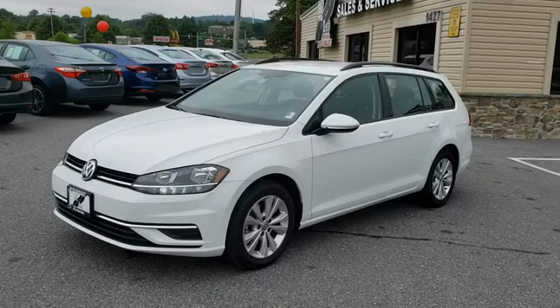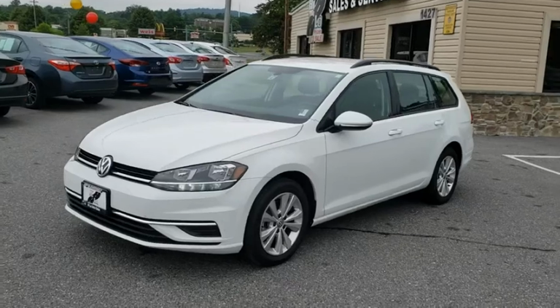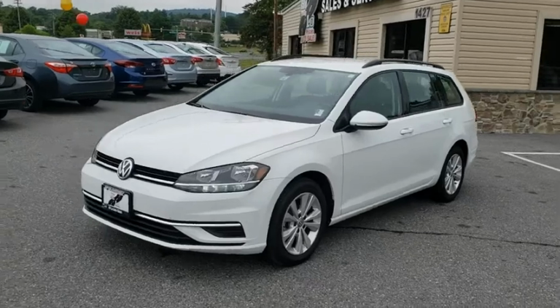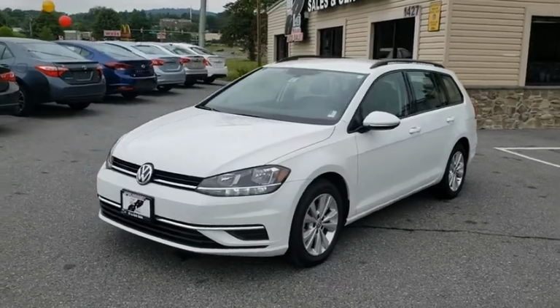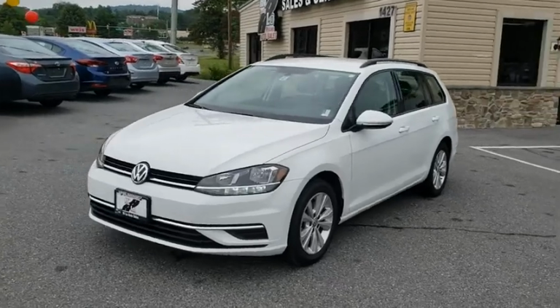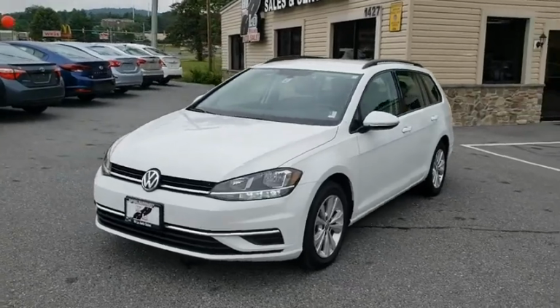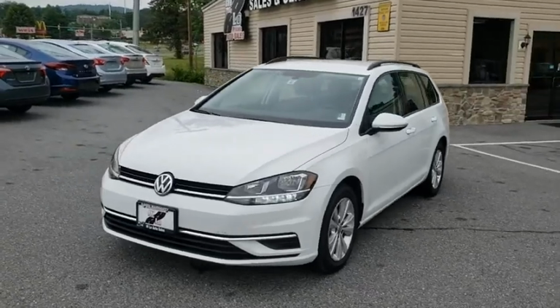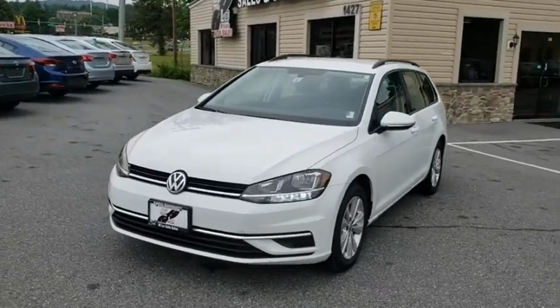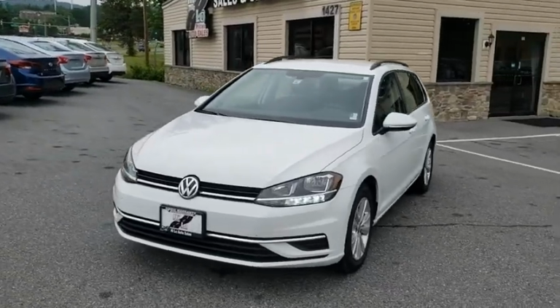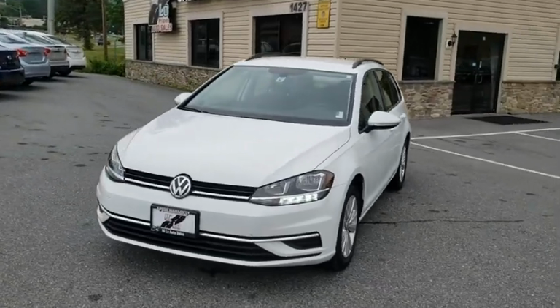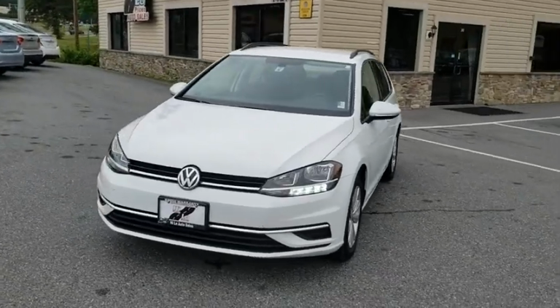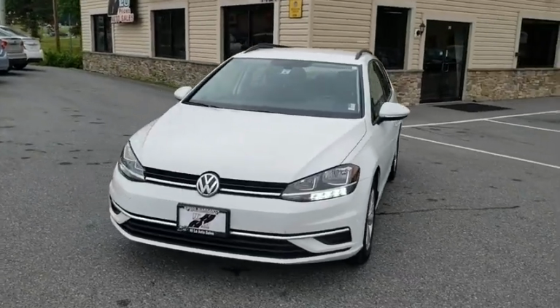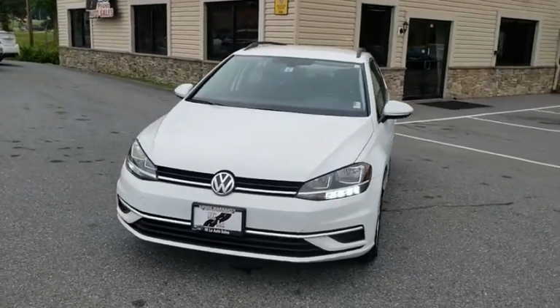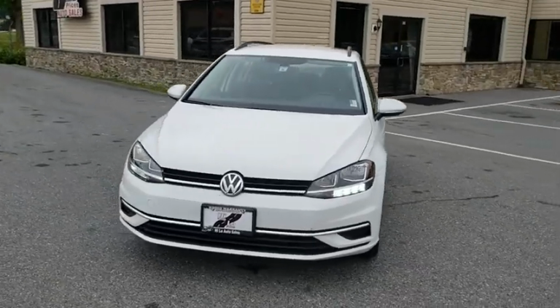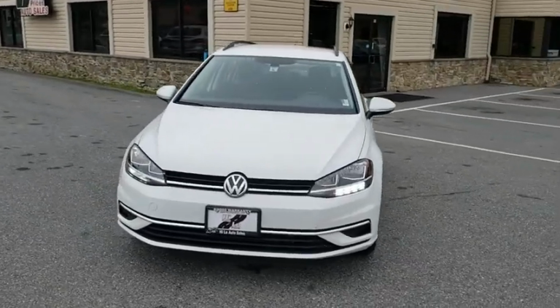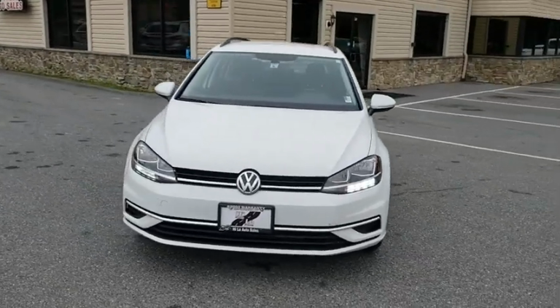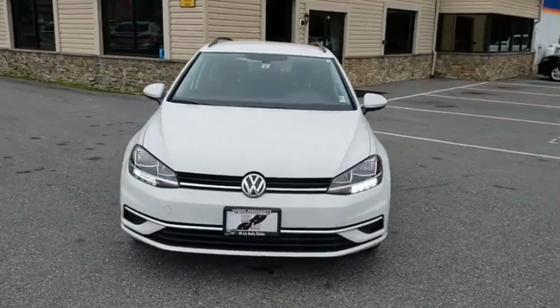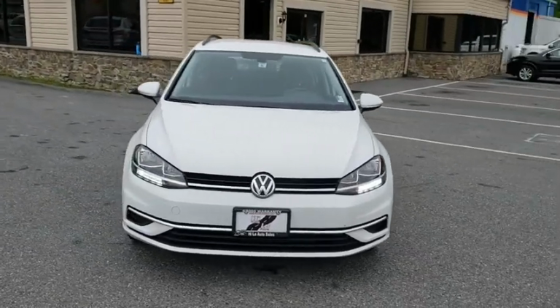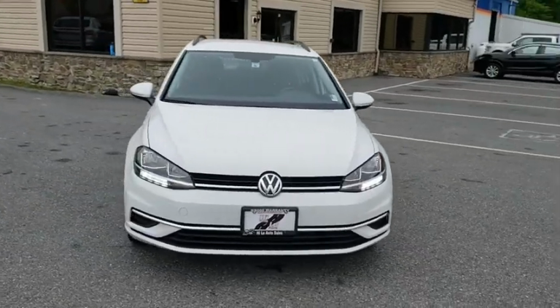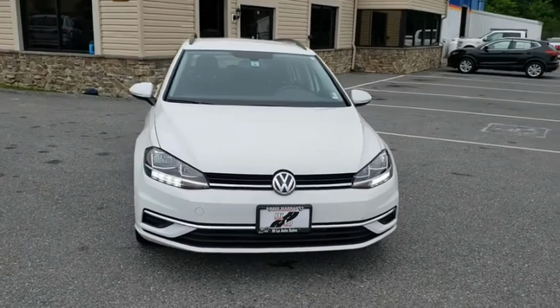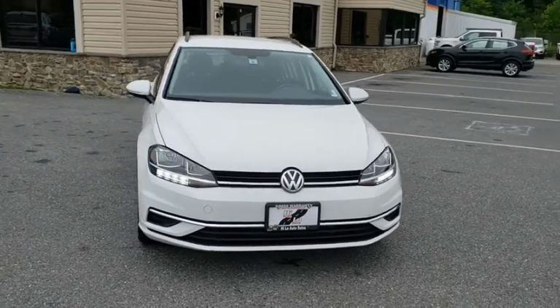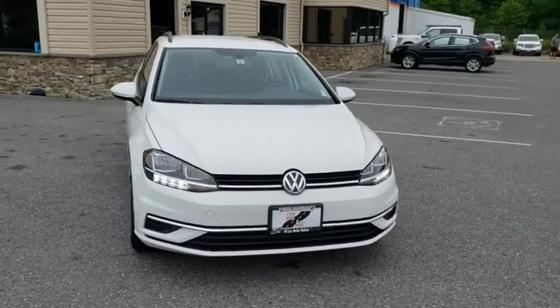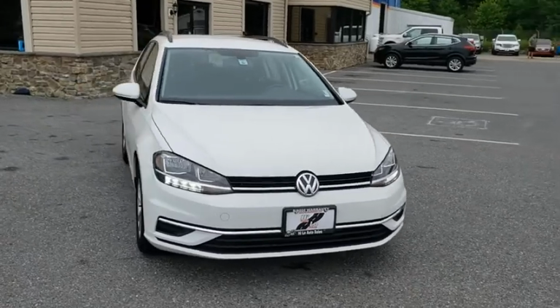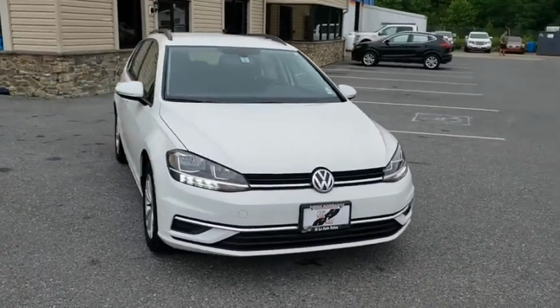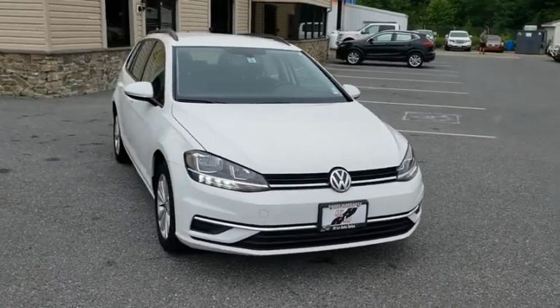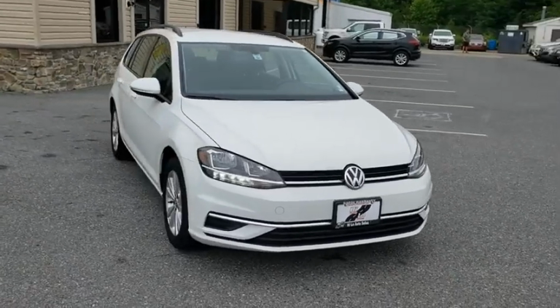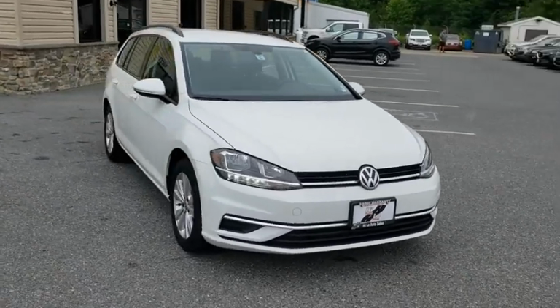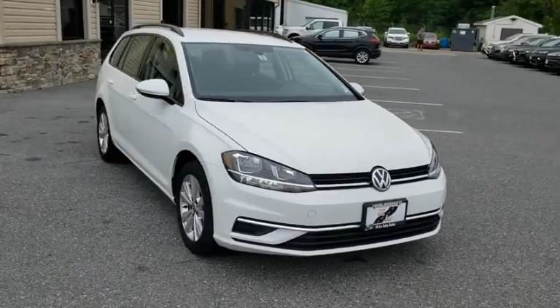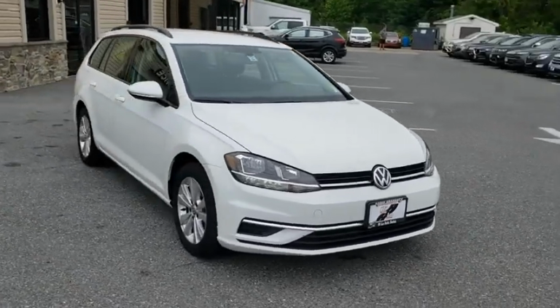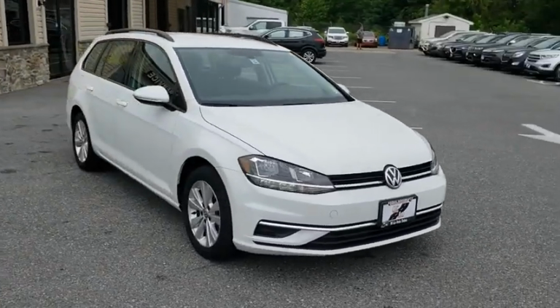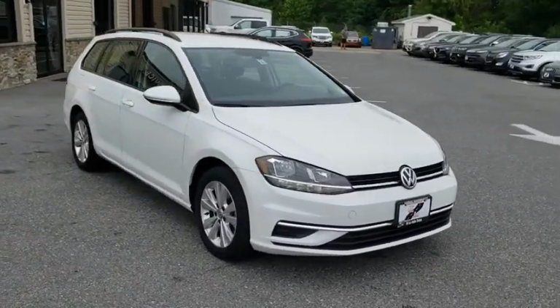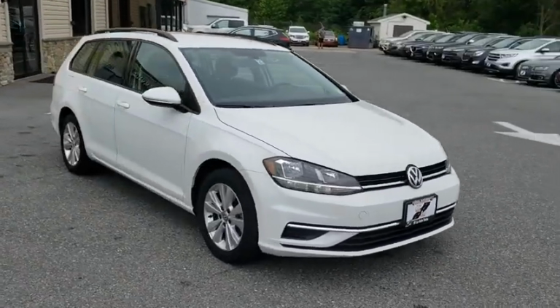Looking for the right vehicle? Check out the 2019 Volkswagen Golf. It's the original fun-to-drive hatchback. Drive one today.